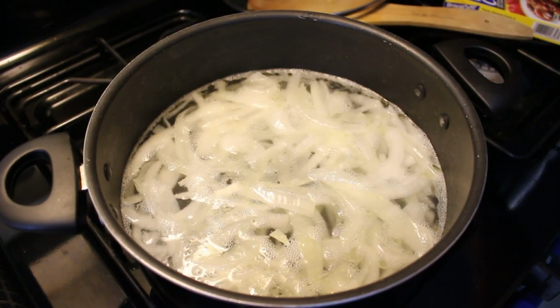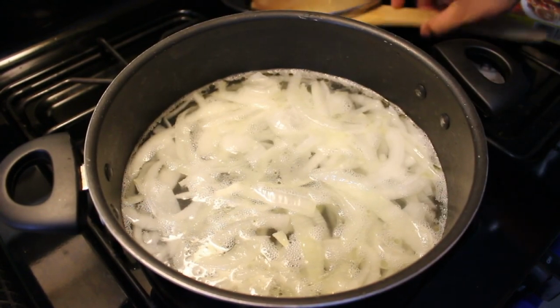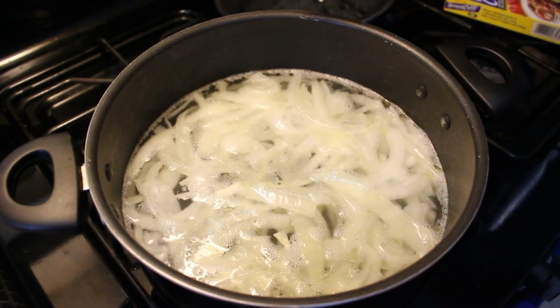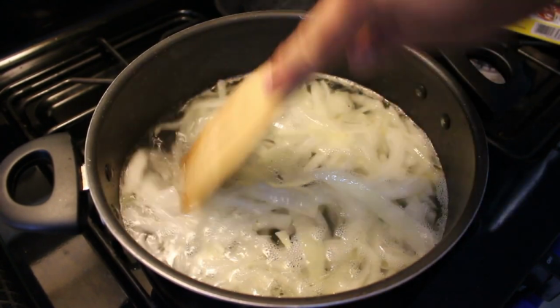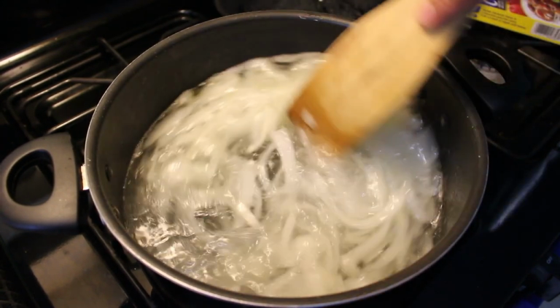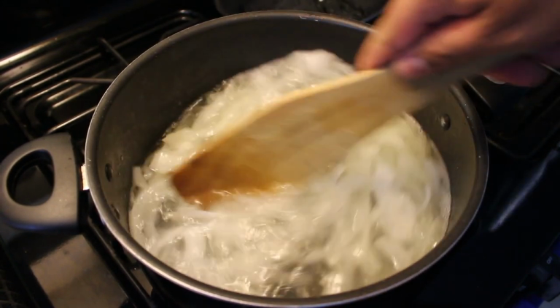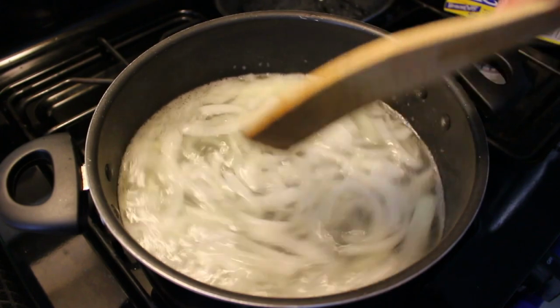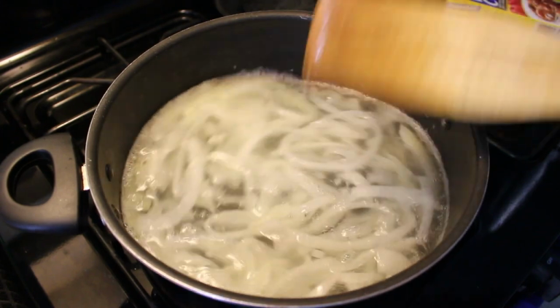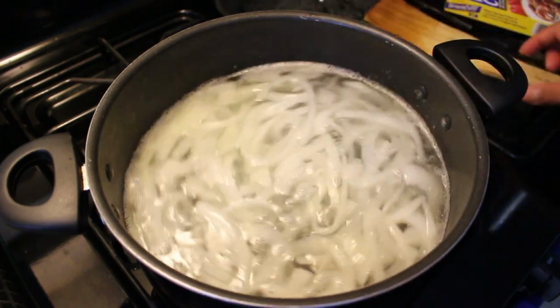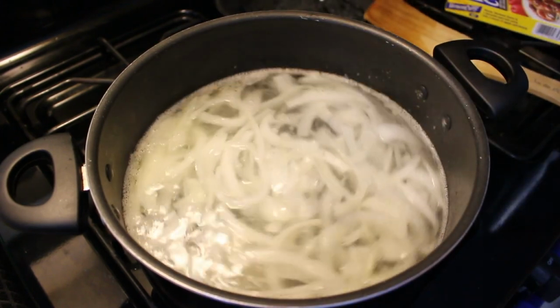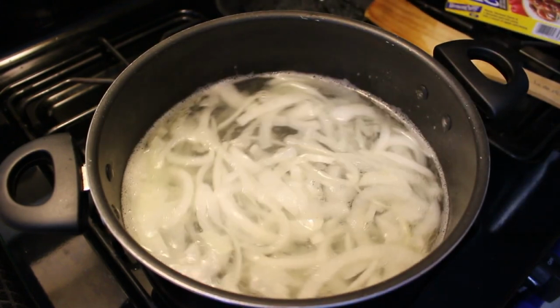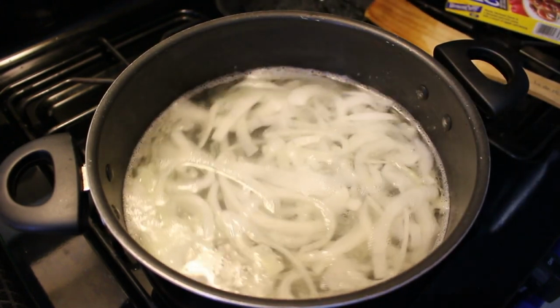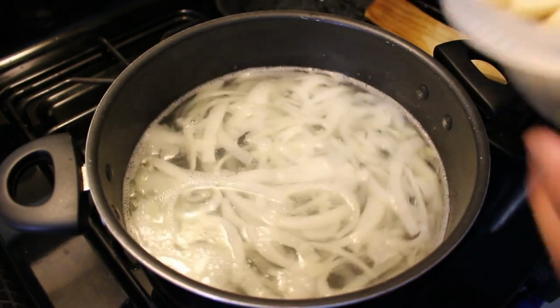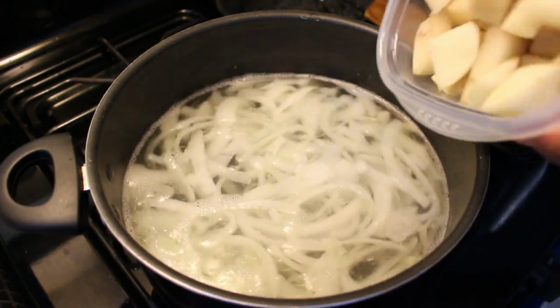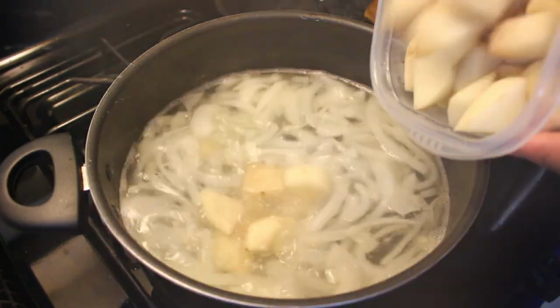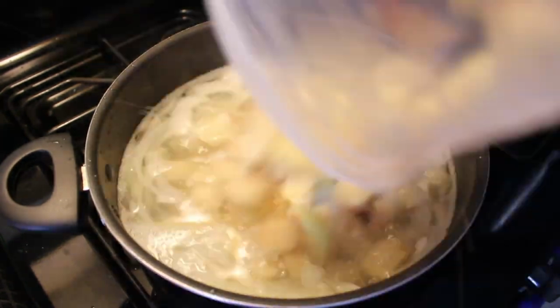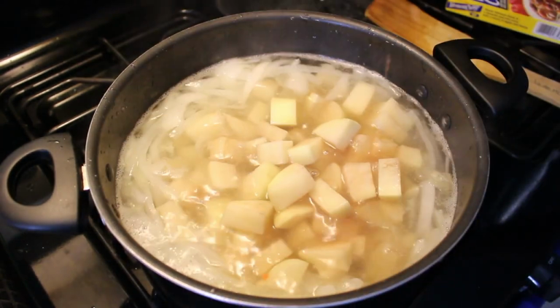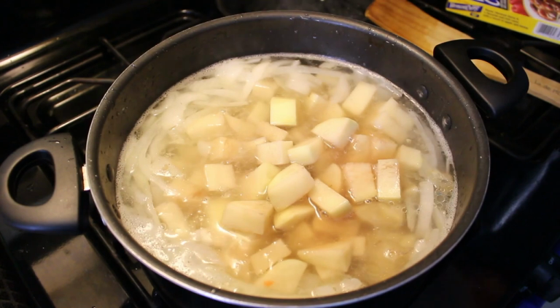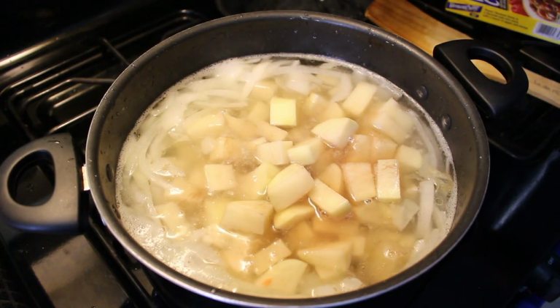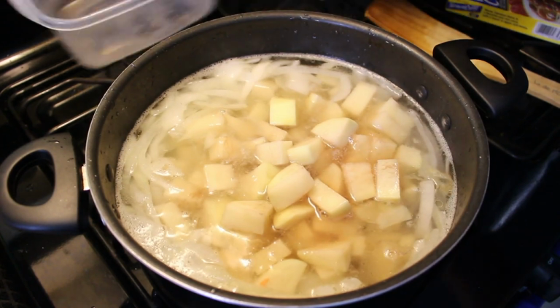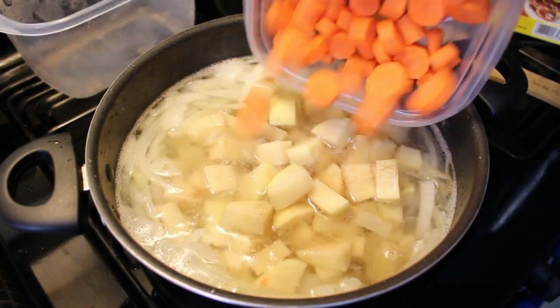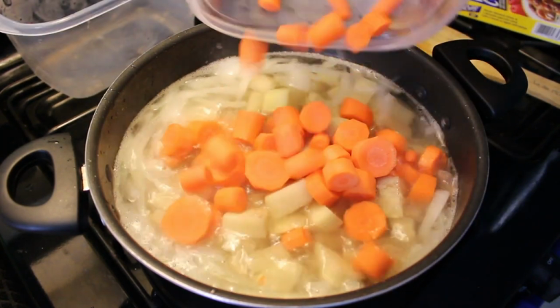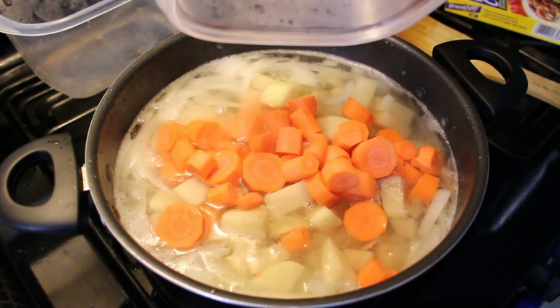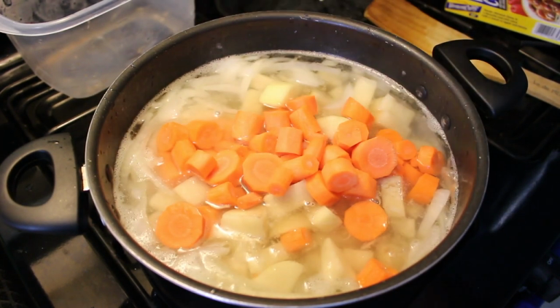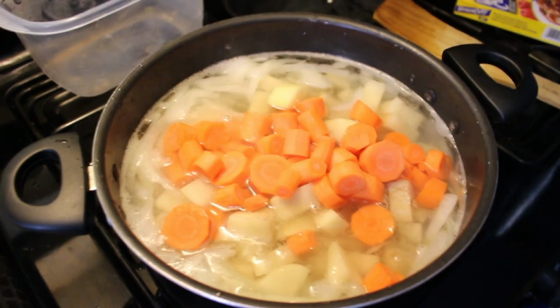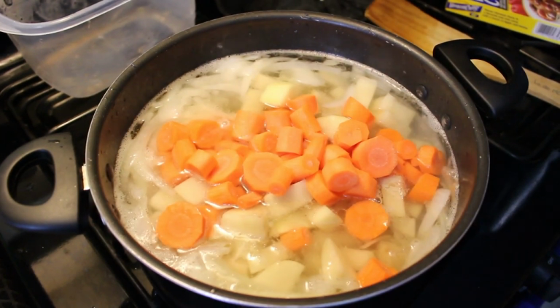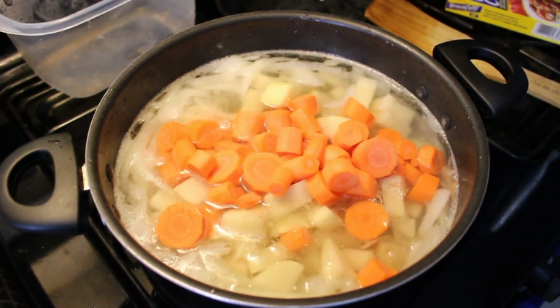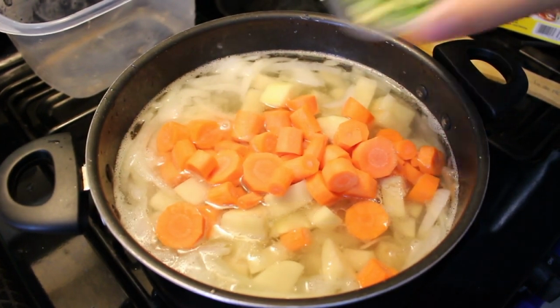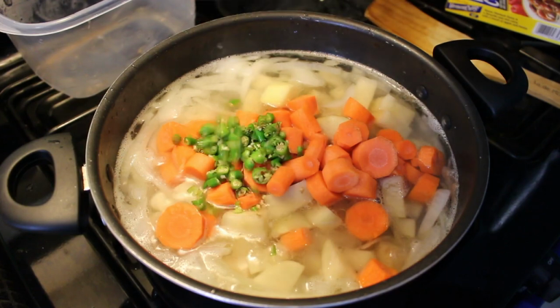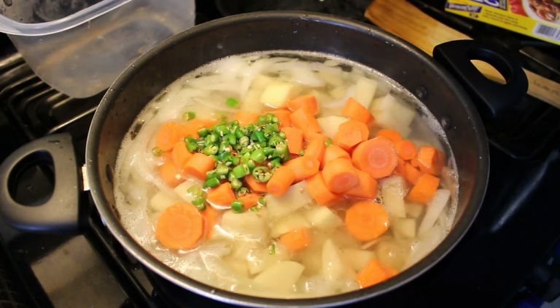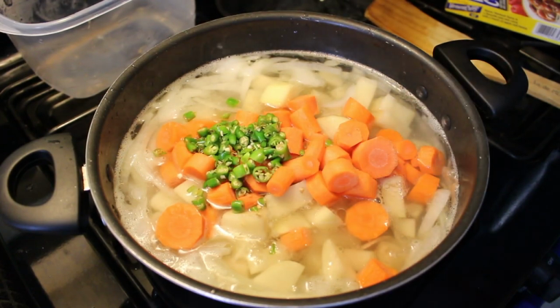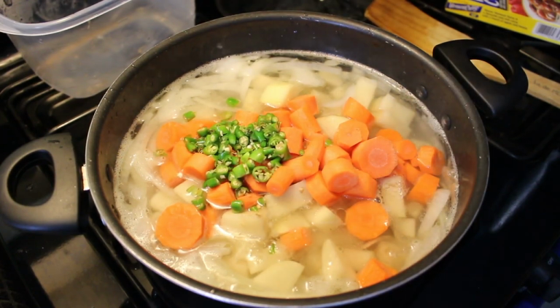Alright cool, so now it's already steaming up. So now let's just start adding all the vegetables in, then the carrots and the chili. Alright cool, now we just stir it up.